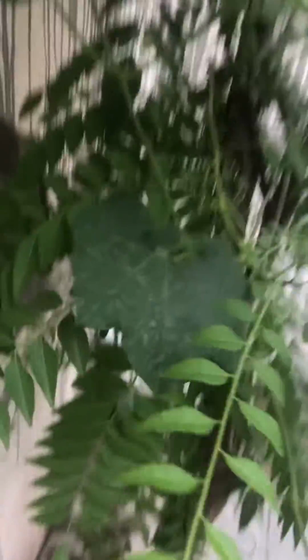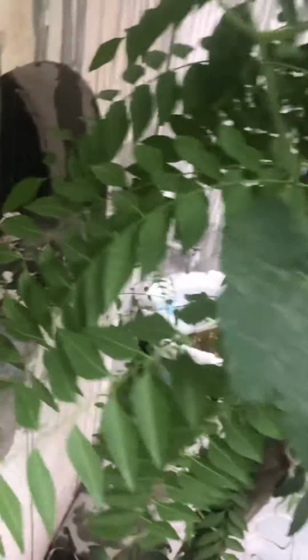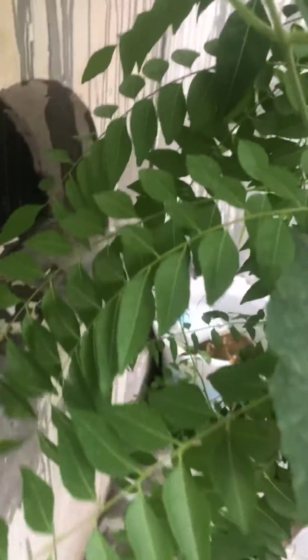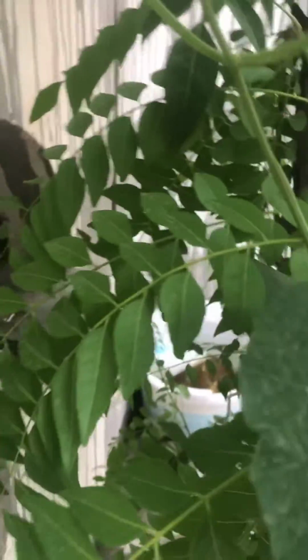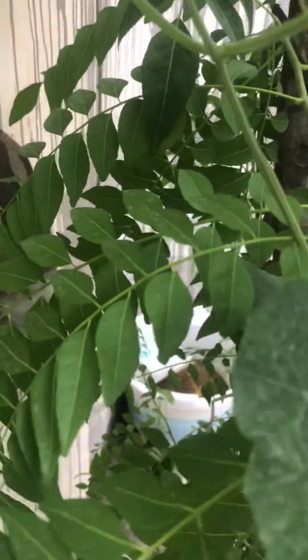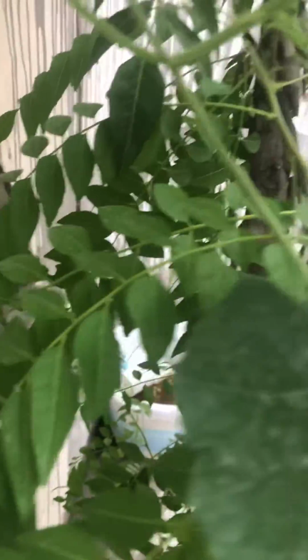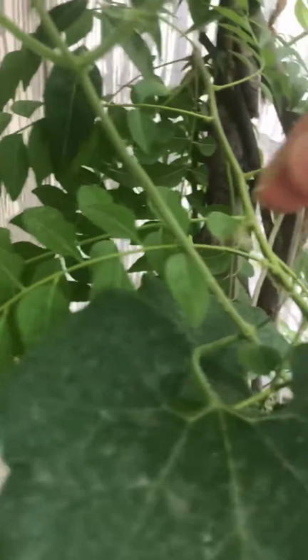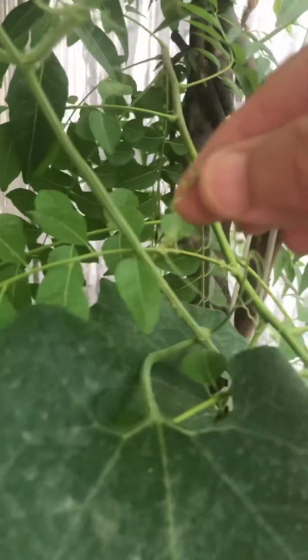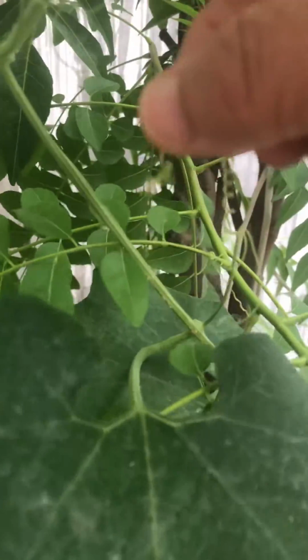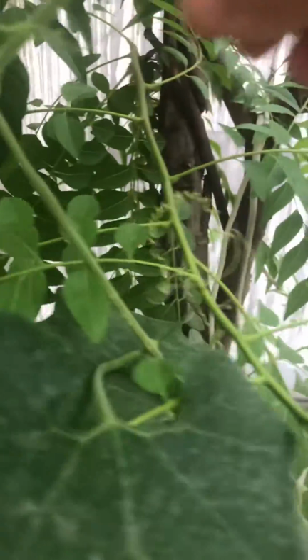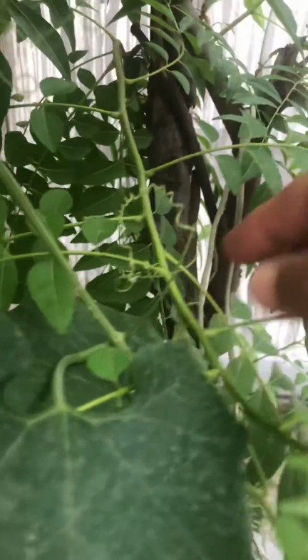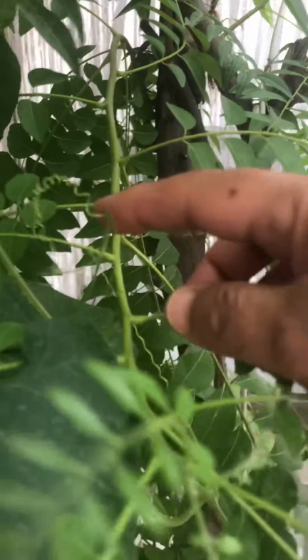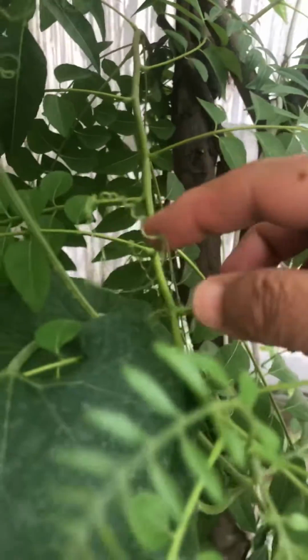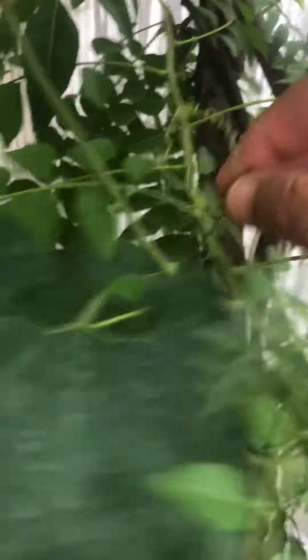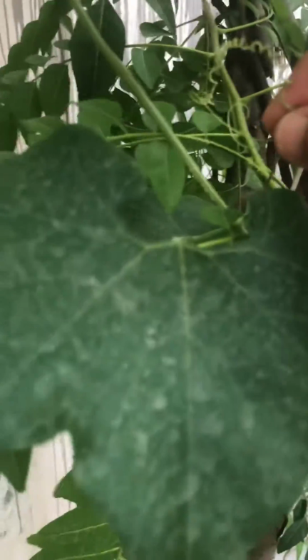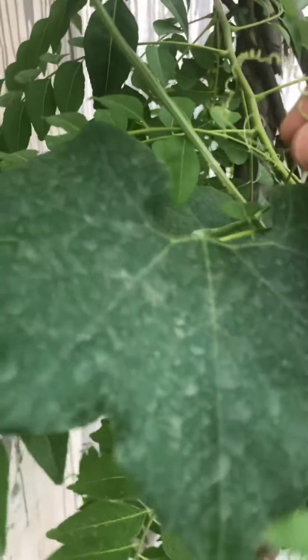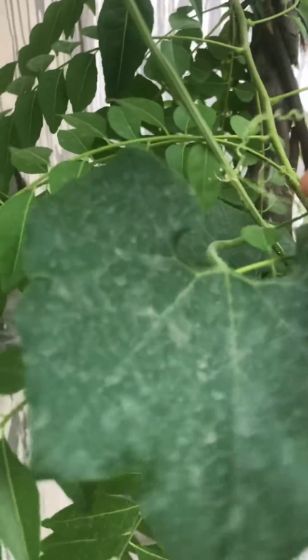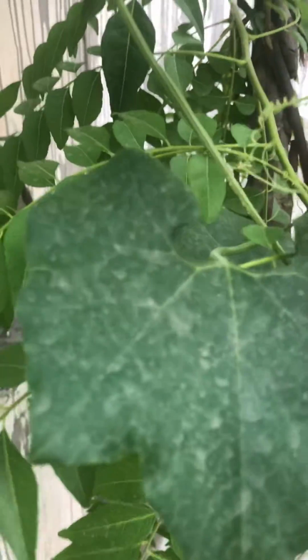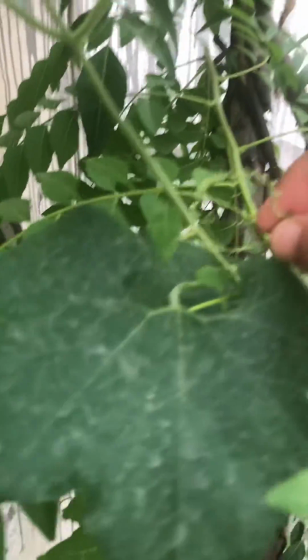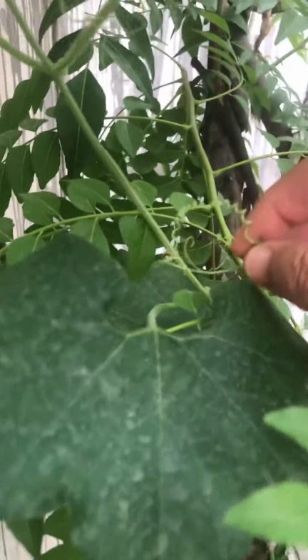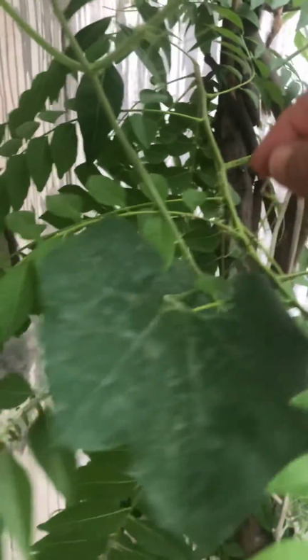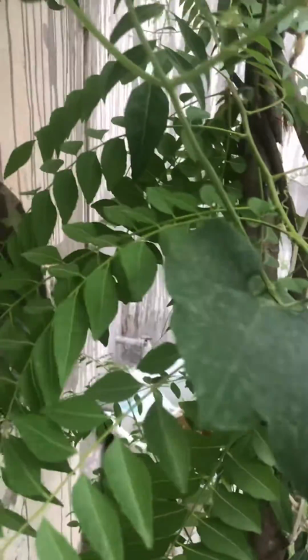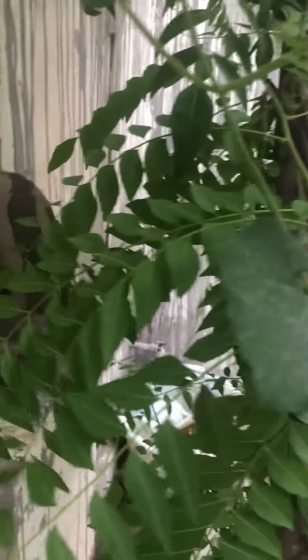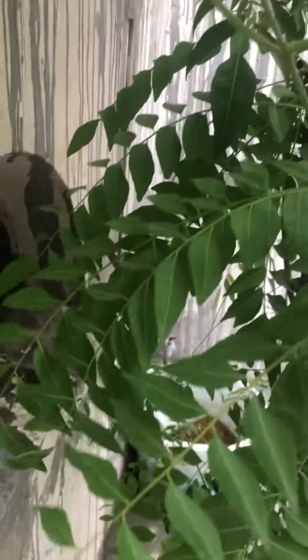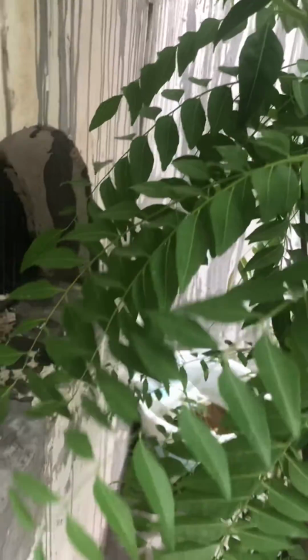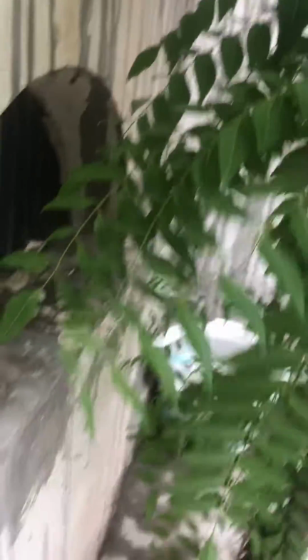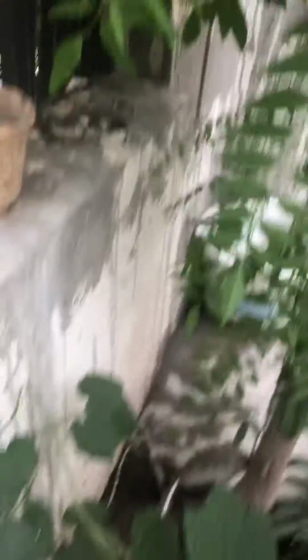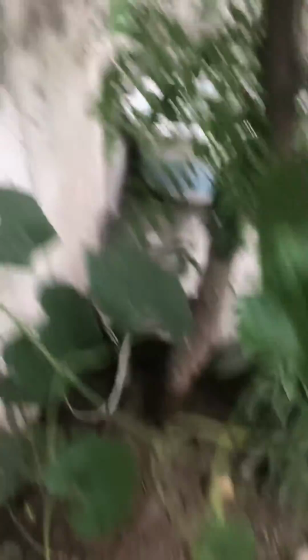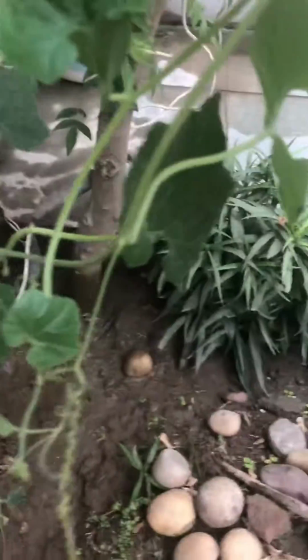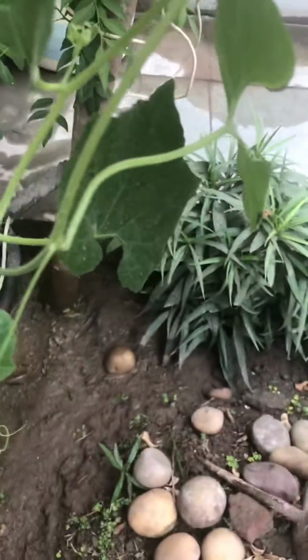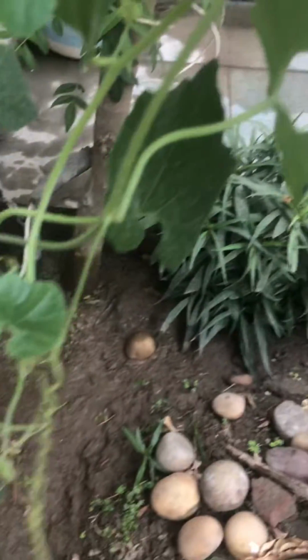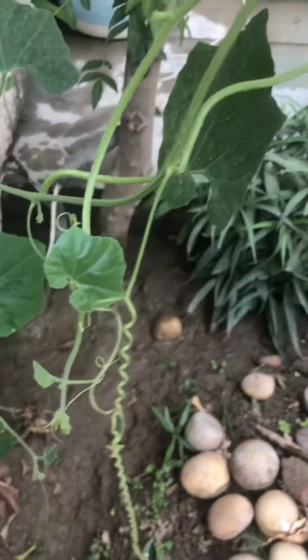One more I am going to show you — this is a tendril, taking support of the plant. This is a tendril.